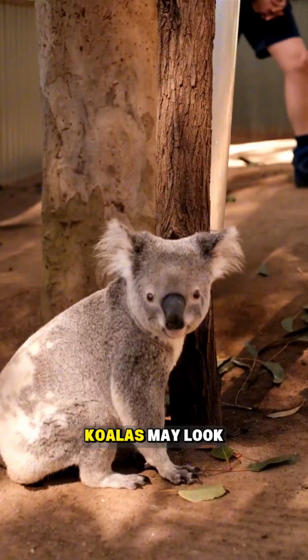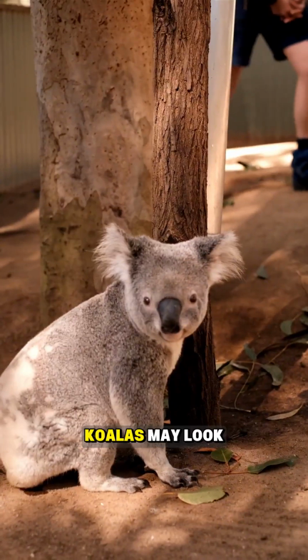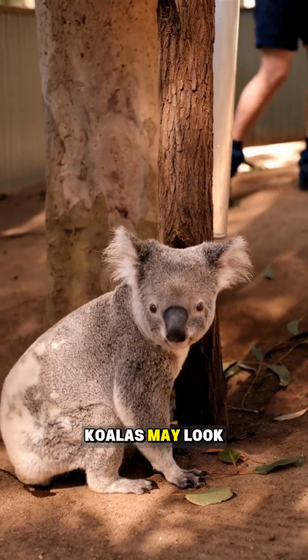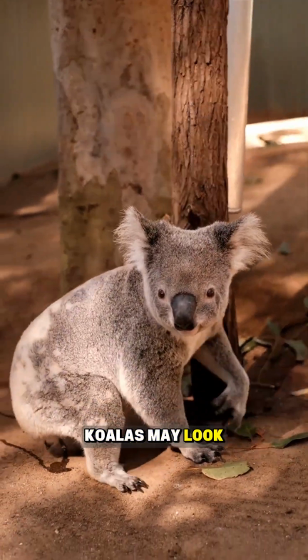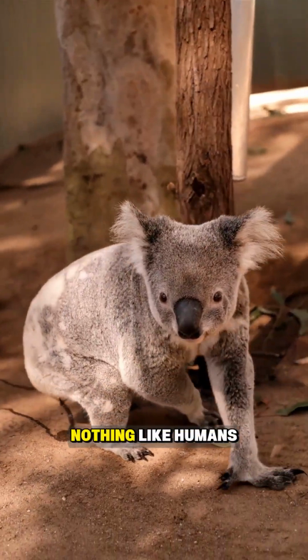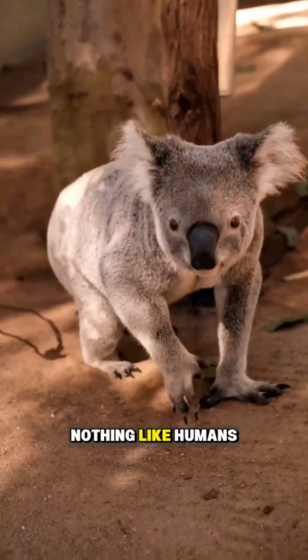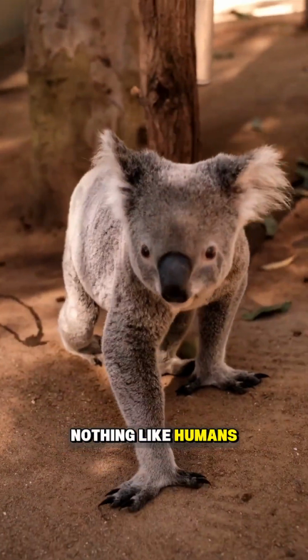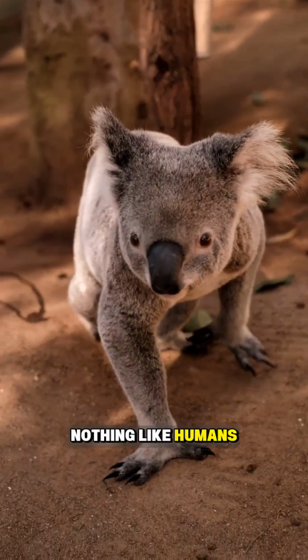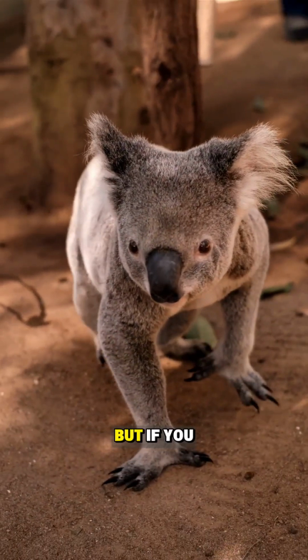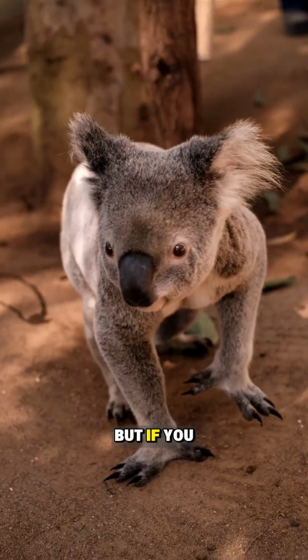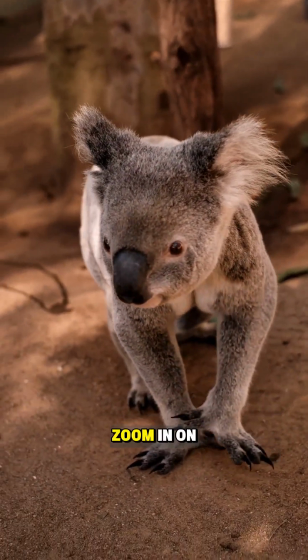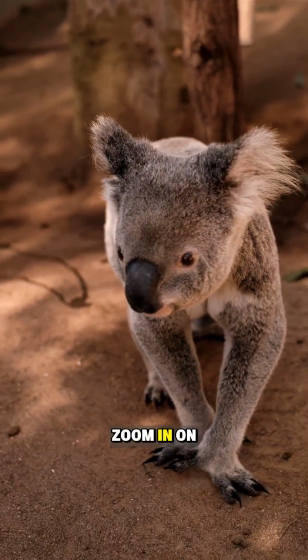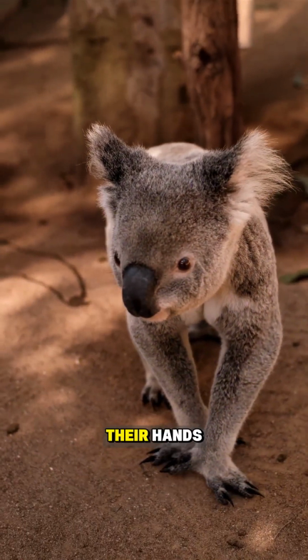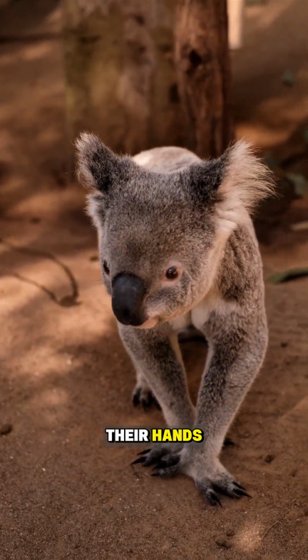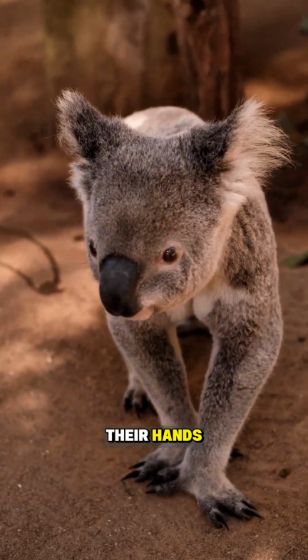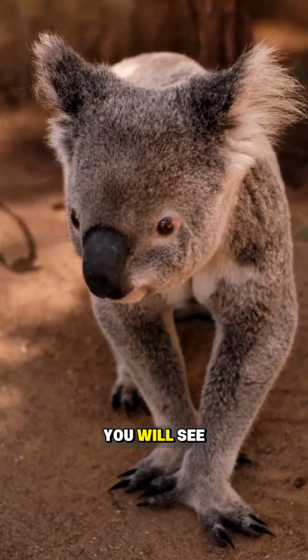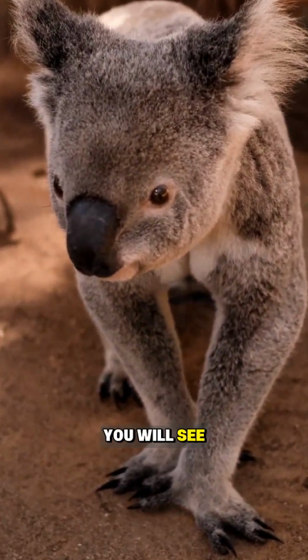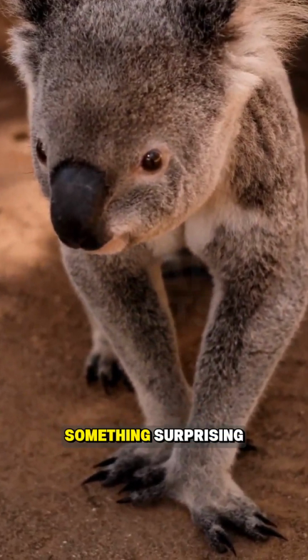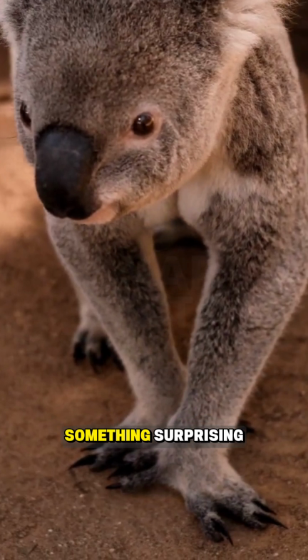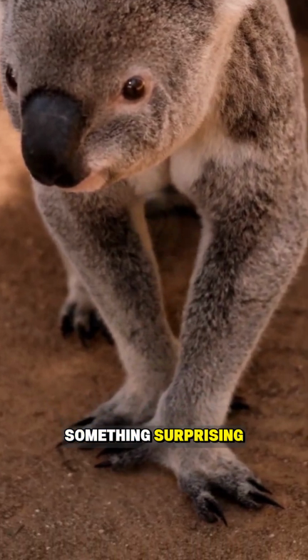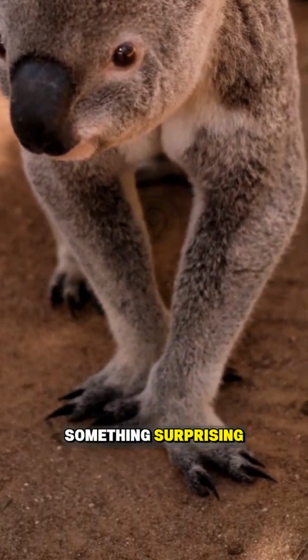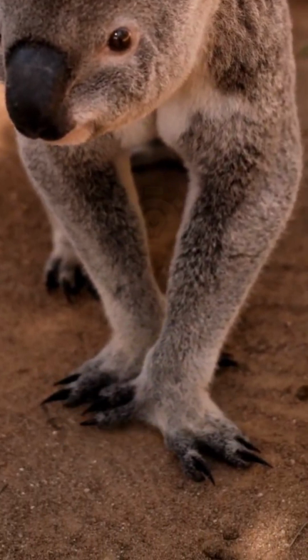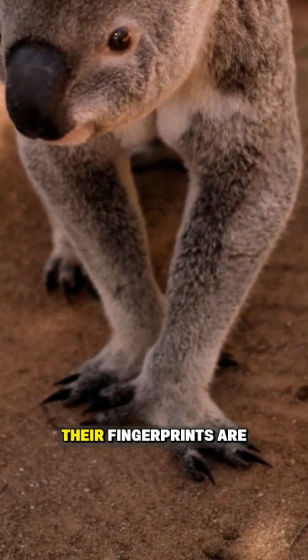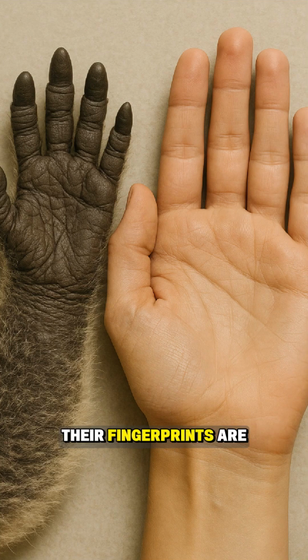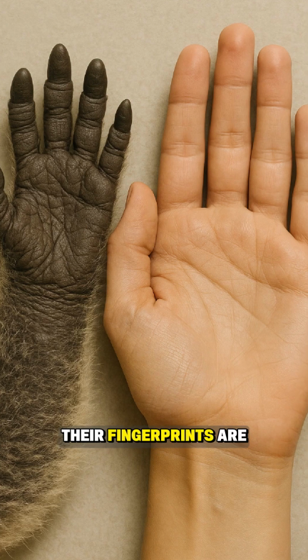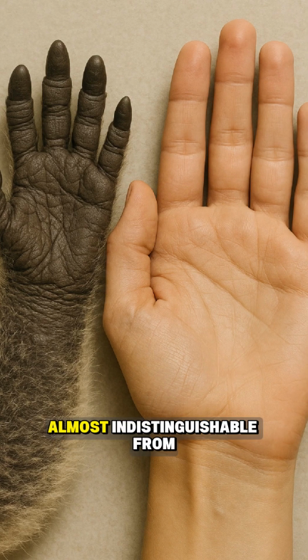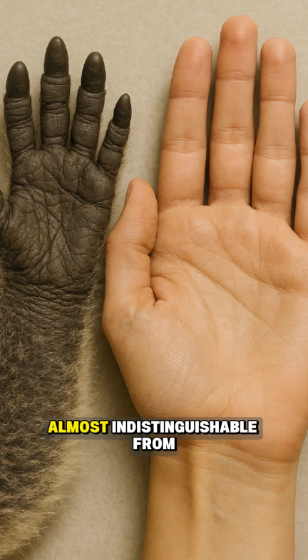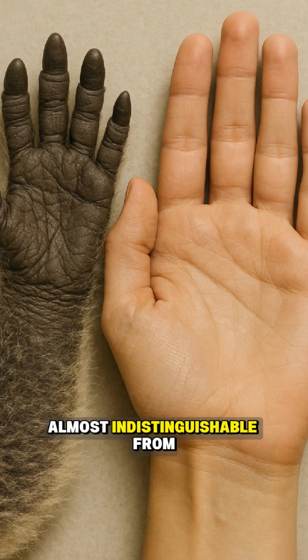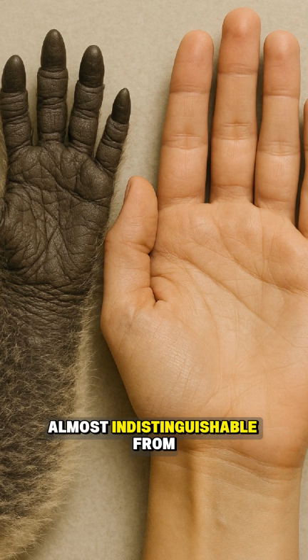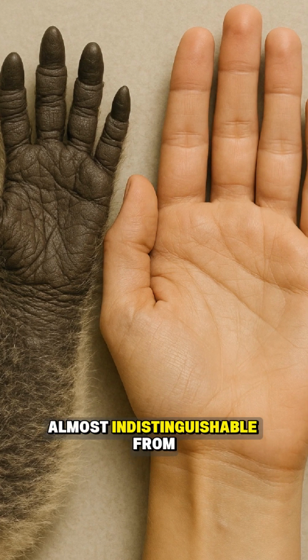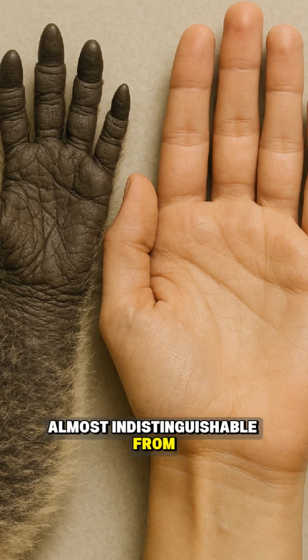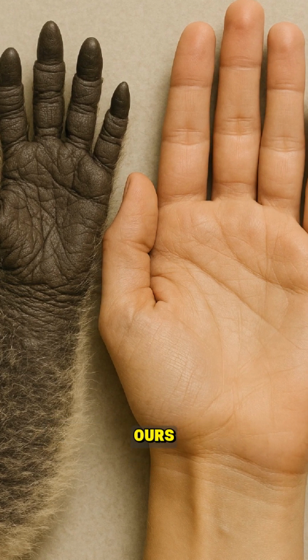Koalas may look nothing like humans, but if you zoom in on their hands, you will see something surprising. Their fingerprints are almost indistinguishable from ours.